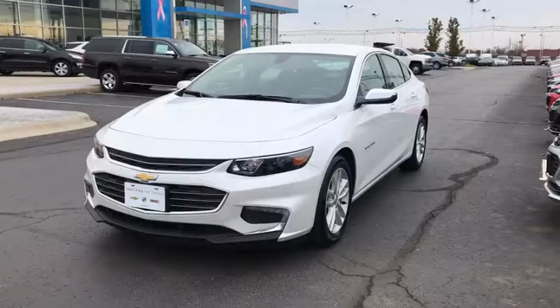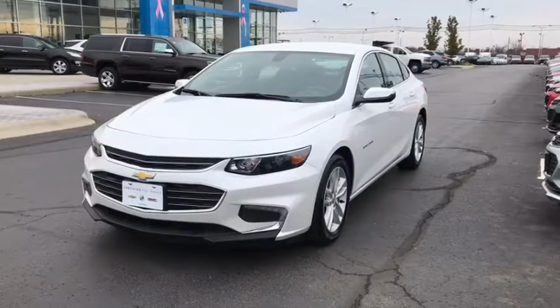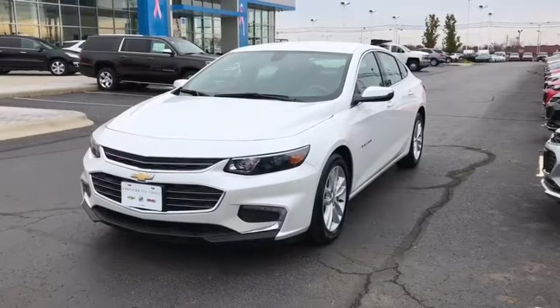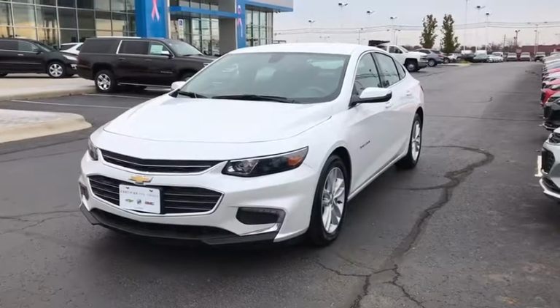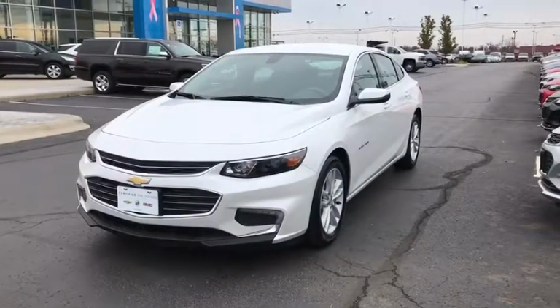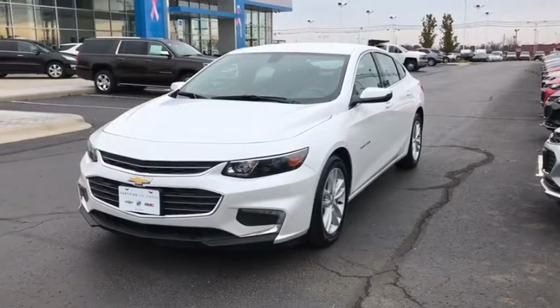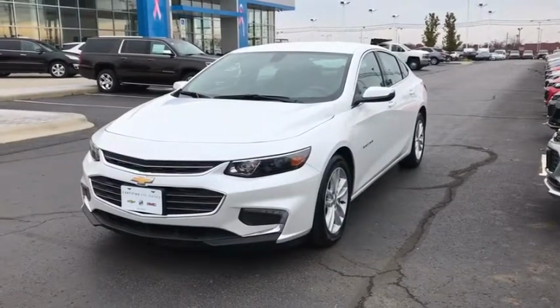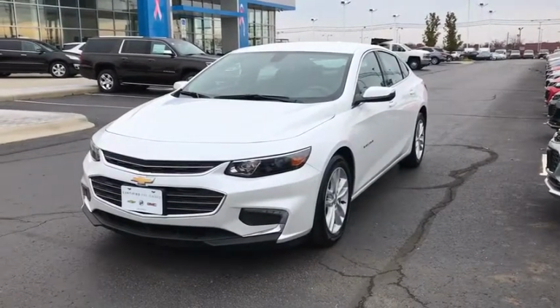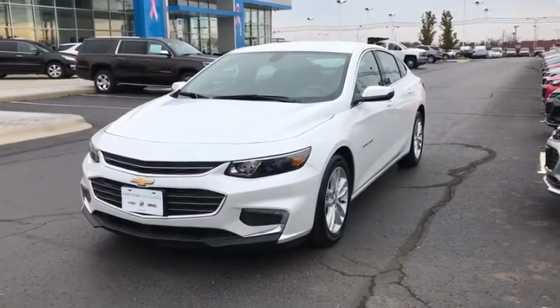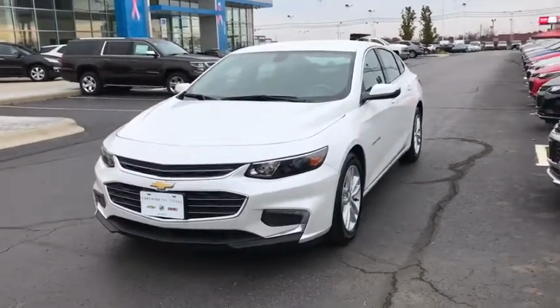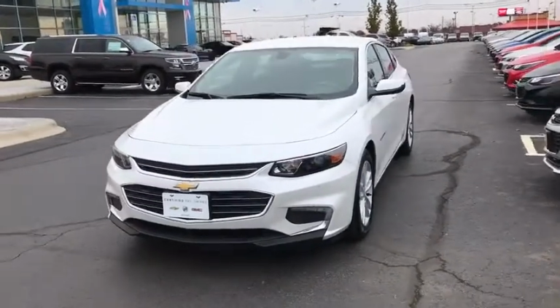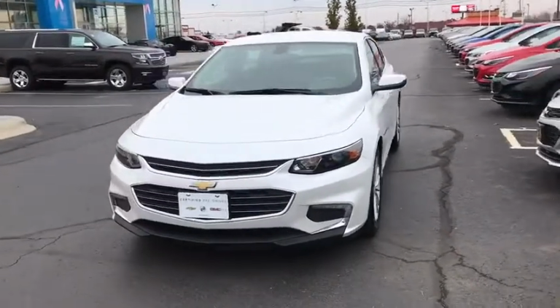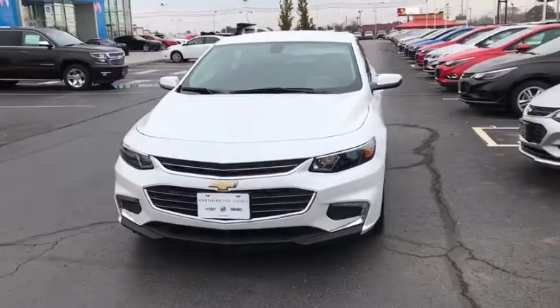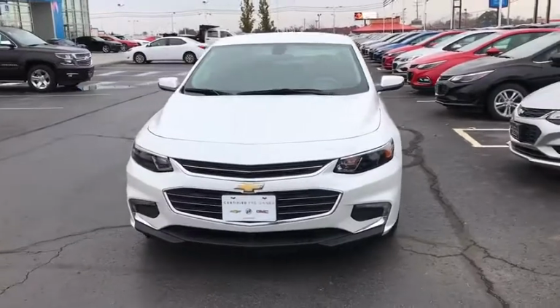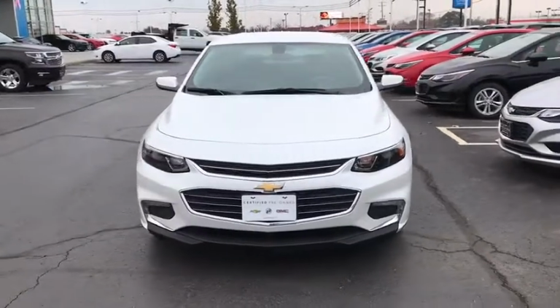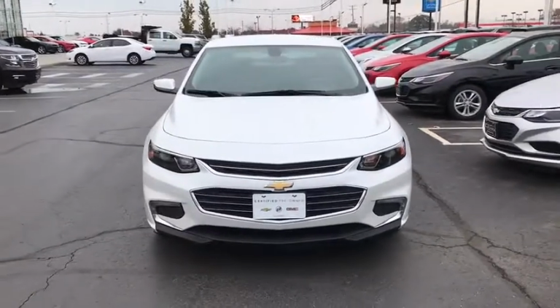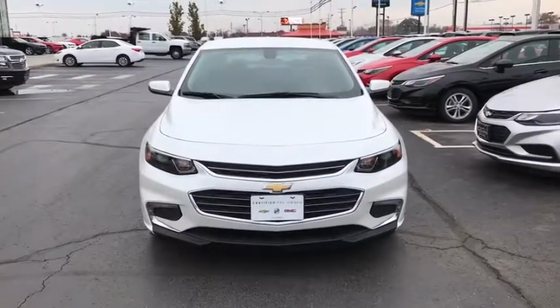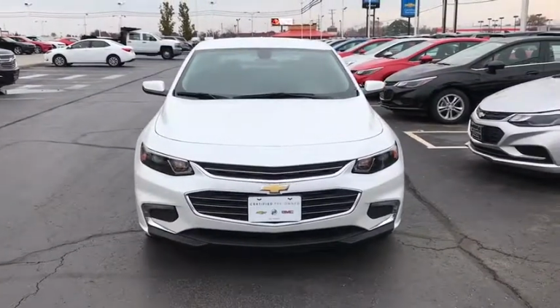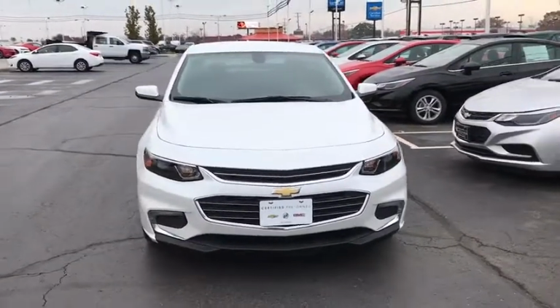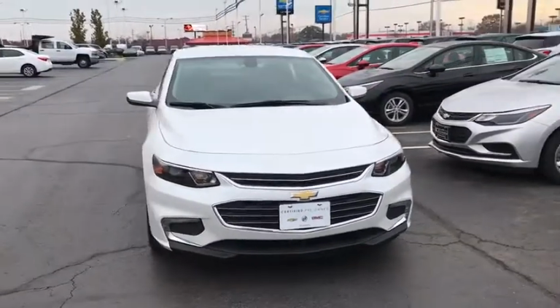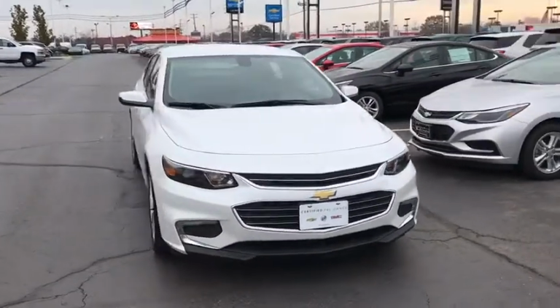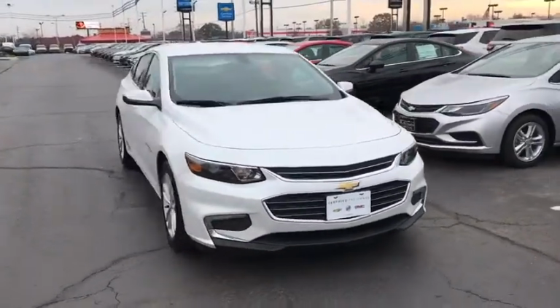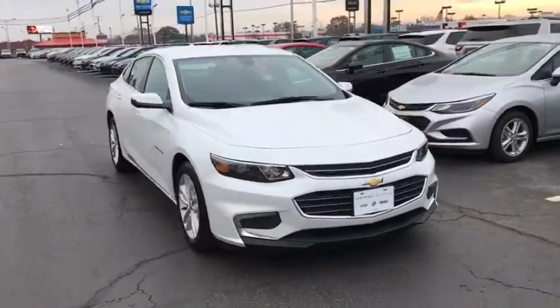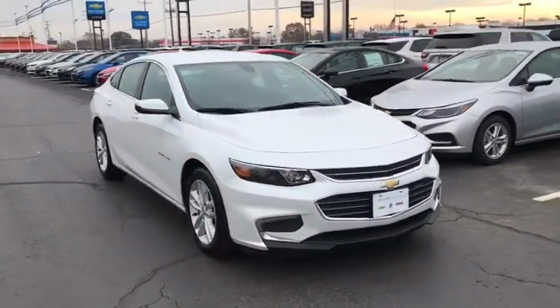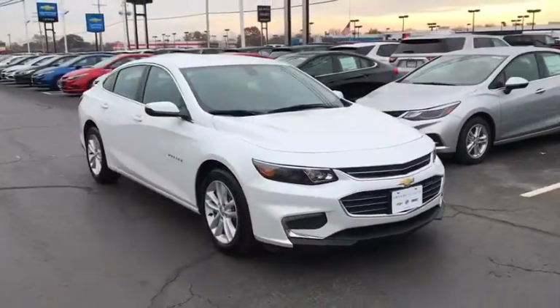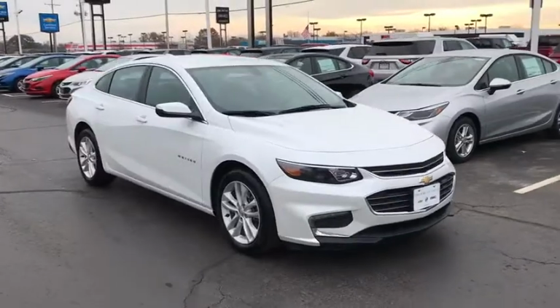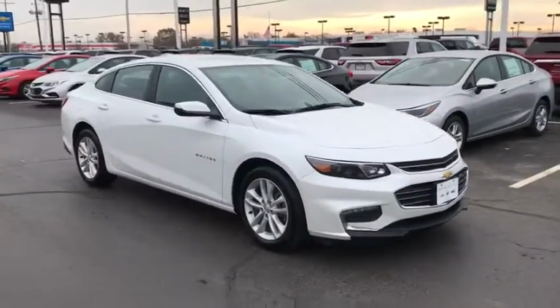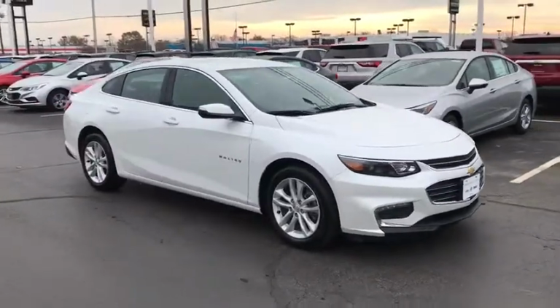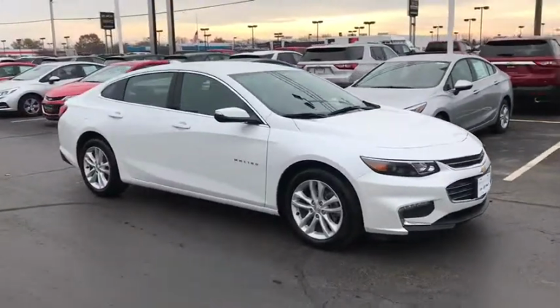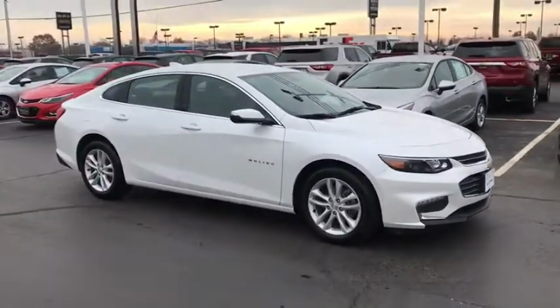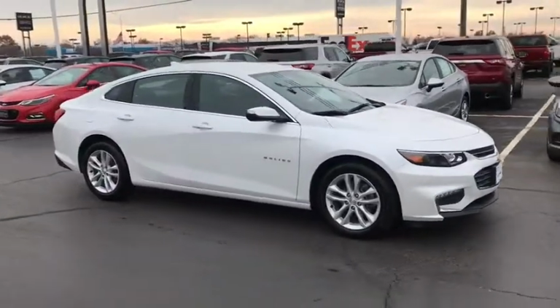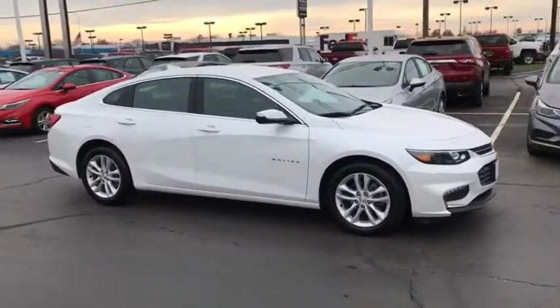The 2017 Chevrolet Malibu — a combination of performance and fuel economy. The Malibu is a great commuting car. This vehicle has less than 25,000 miles. Here are some of this vehicle's great options.